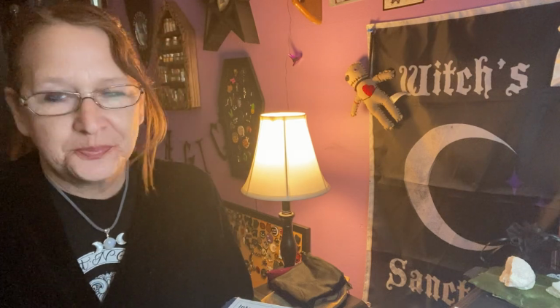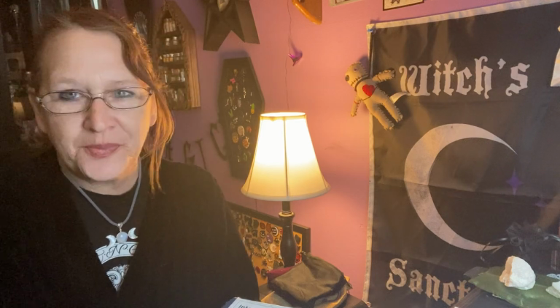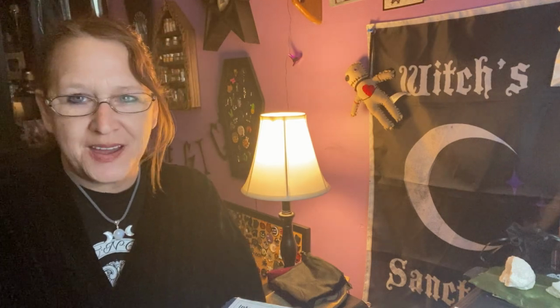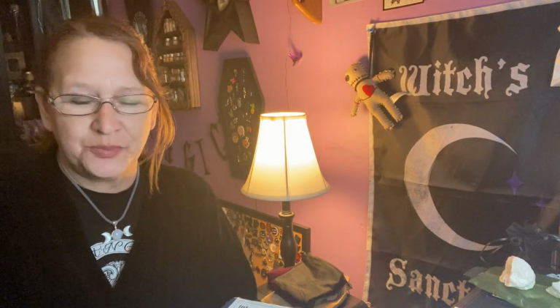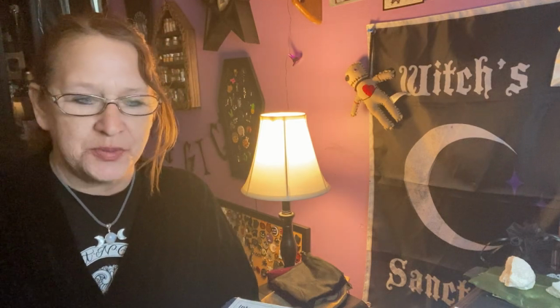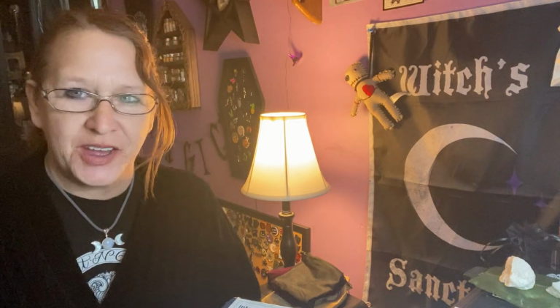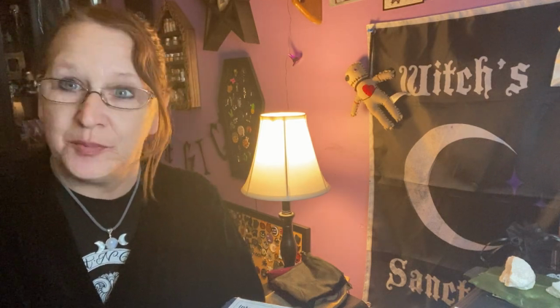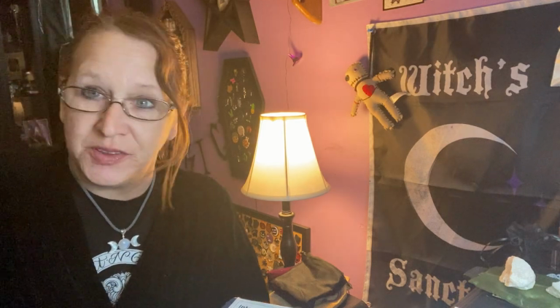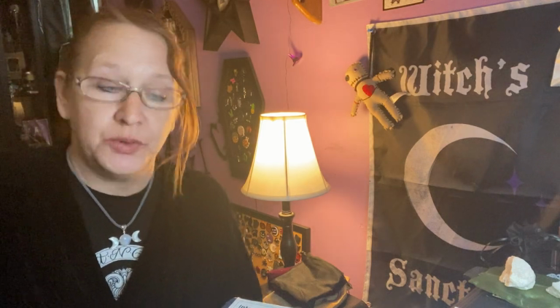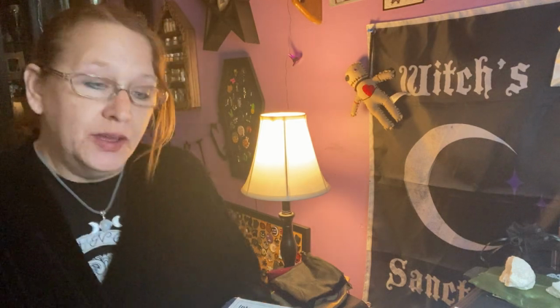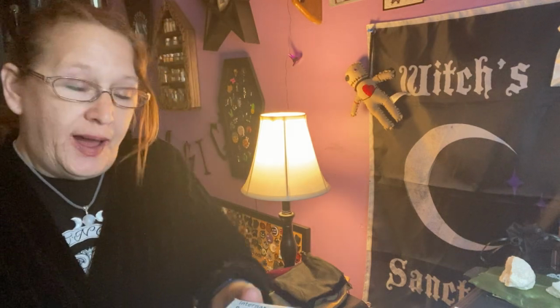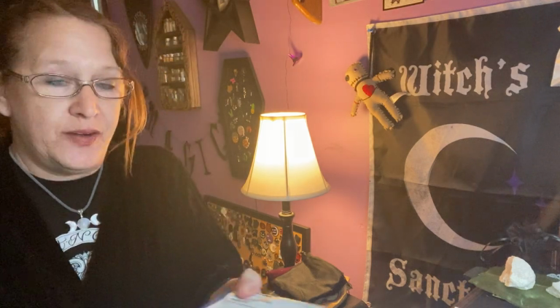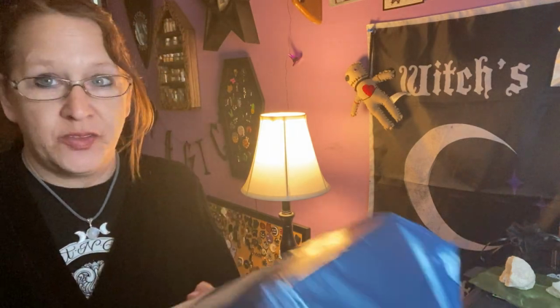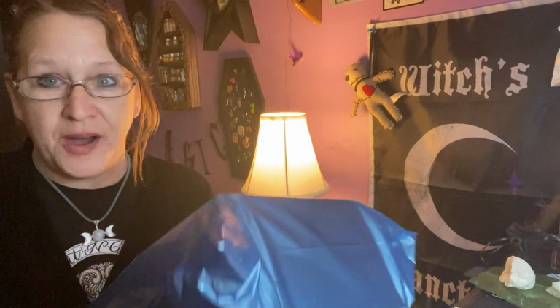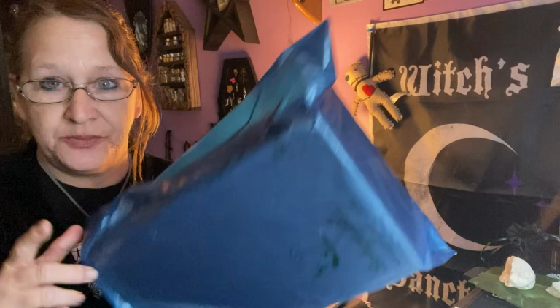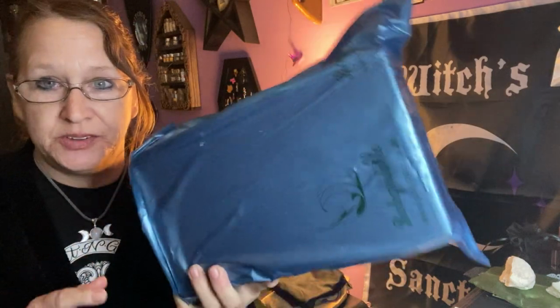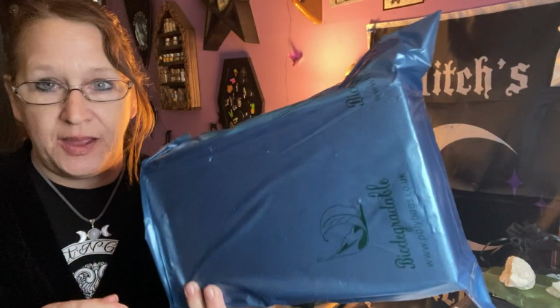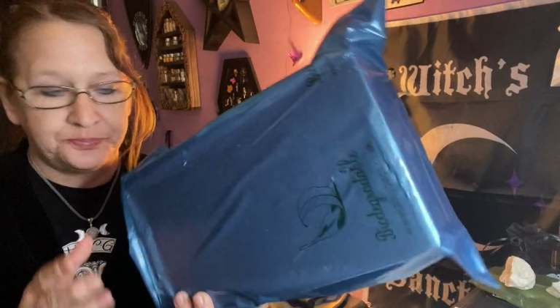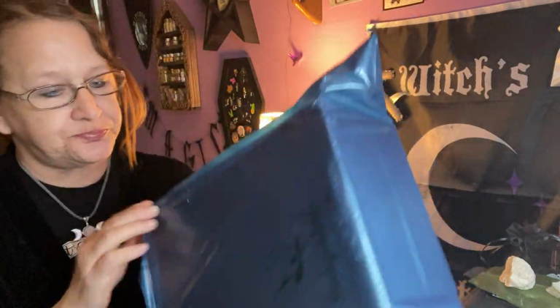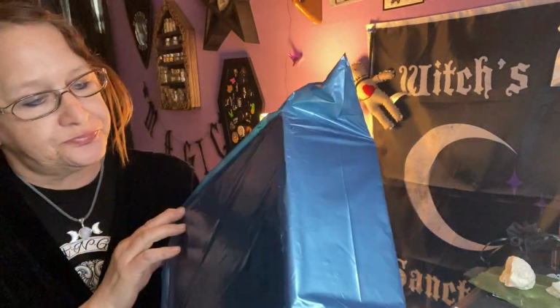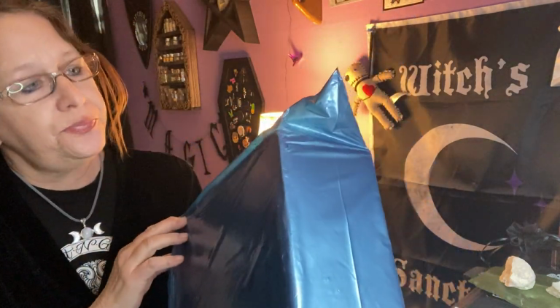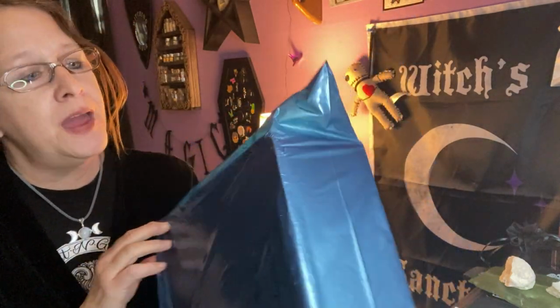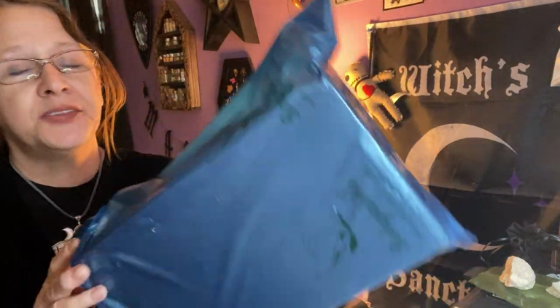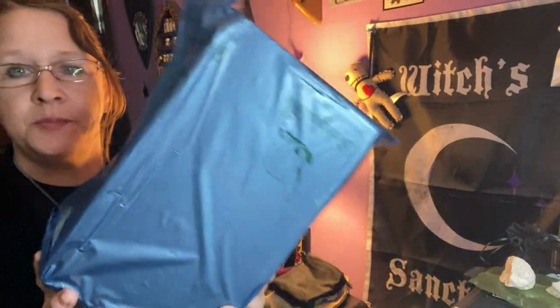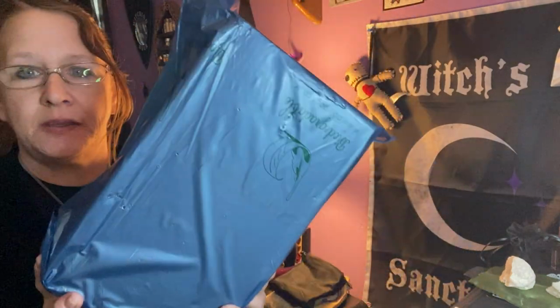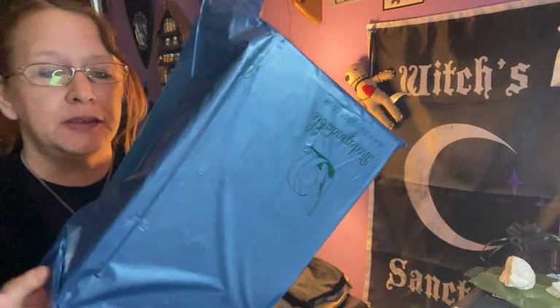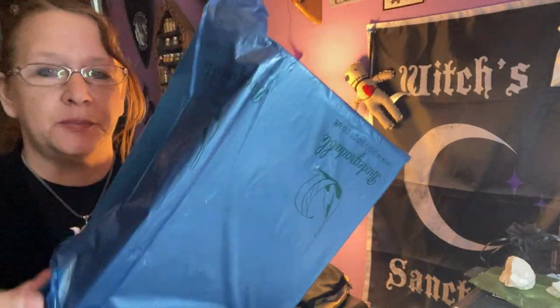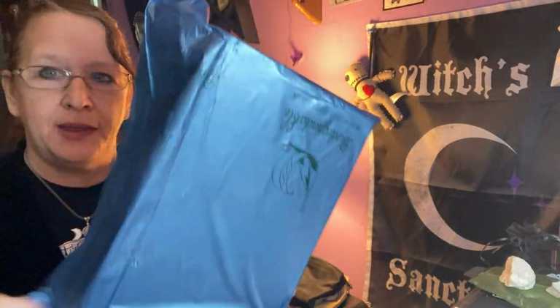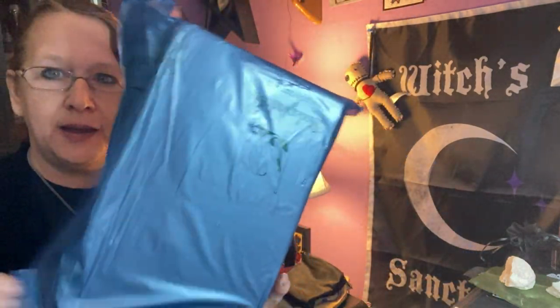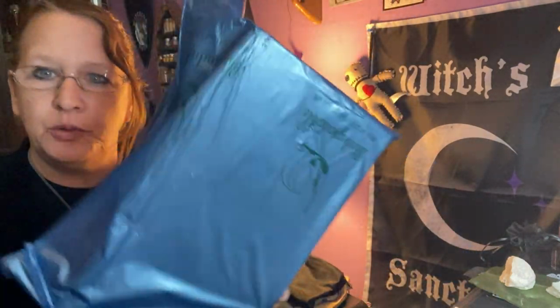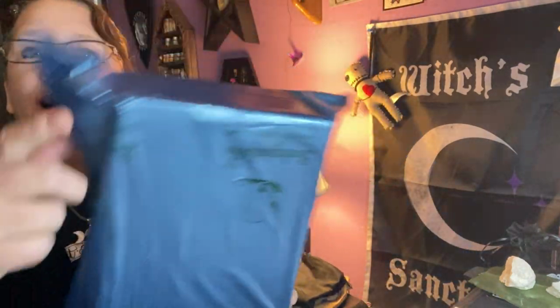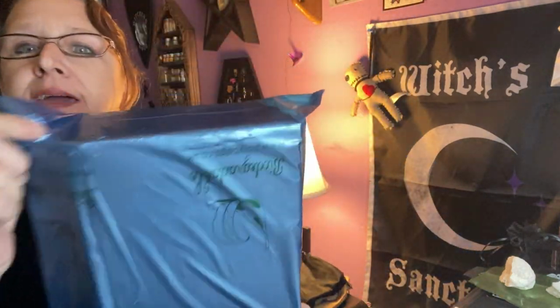Hi guys, welcome to my channel on Enchanted Mood. I have another unboxing for you today. I got this in the mail — it's a blue baggie.